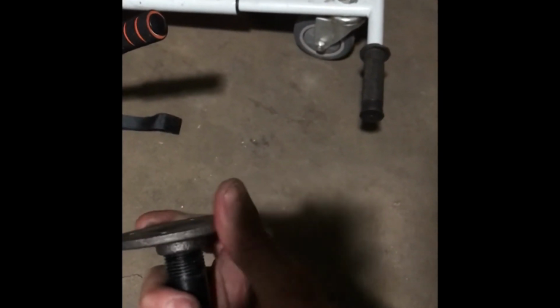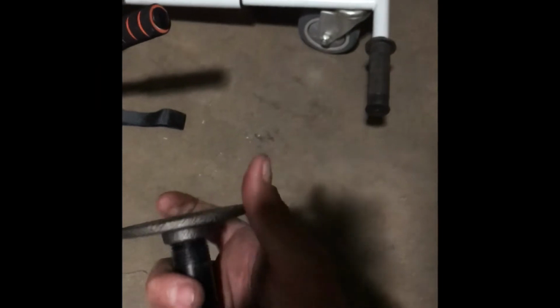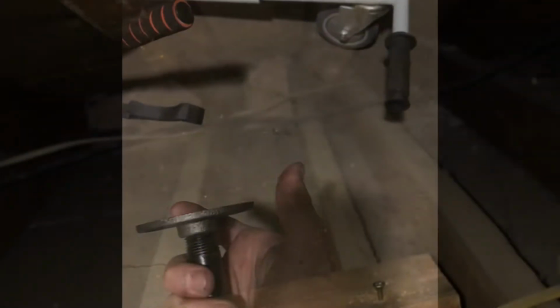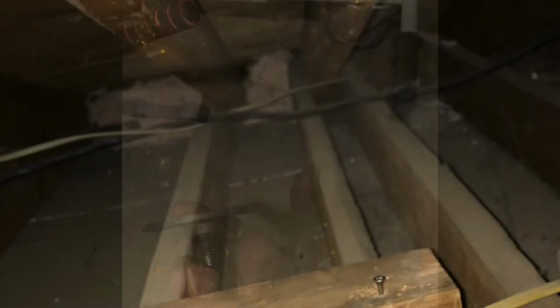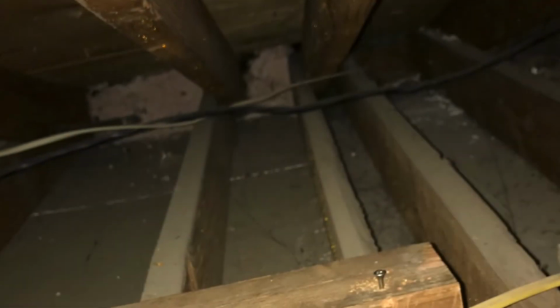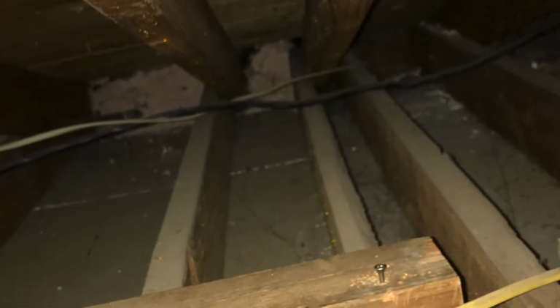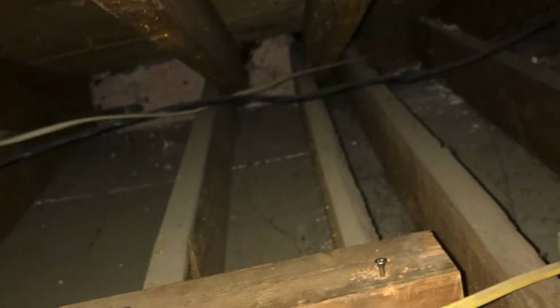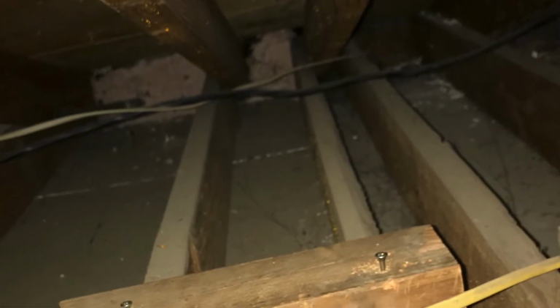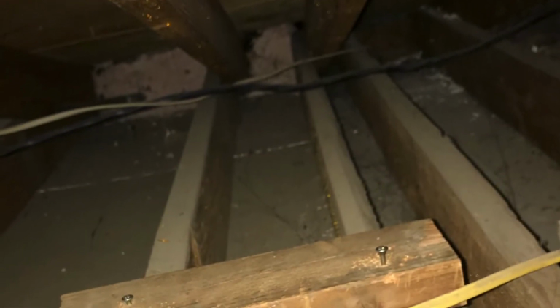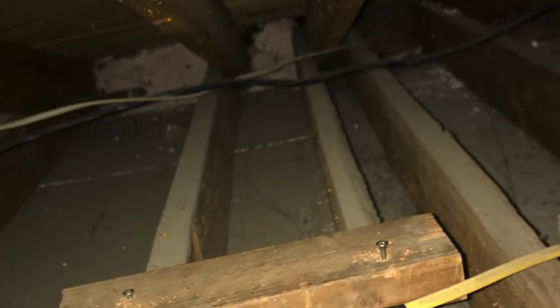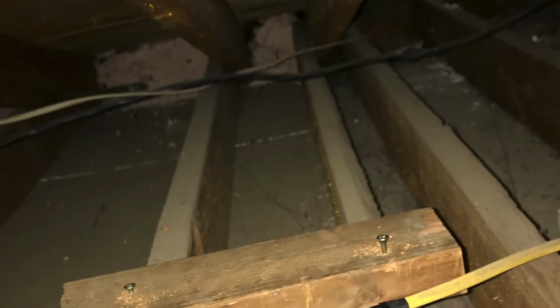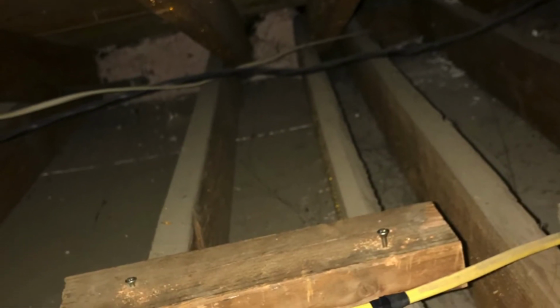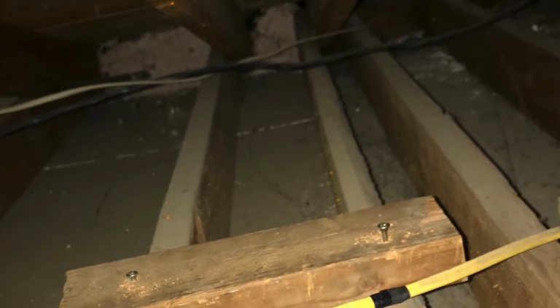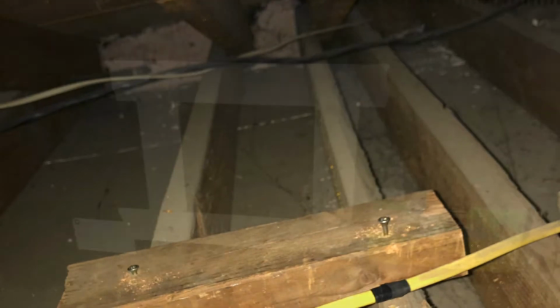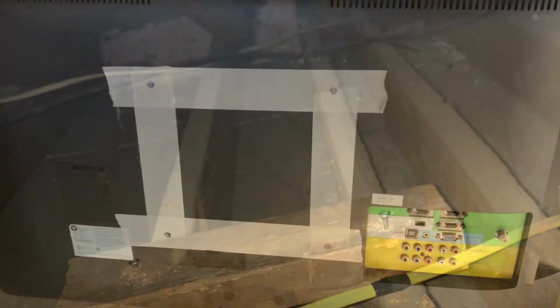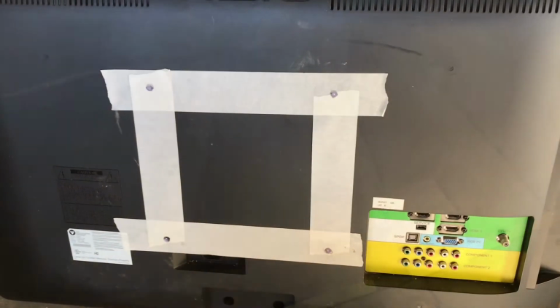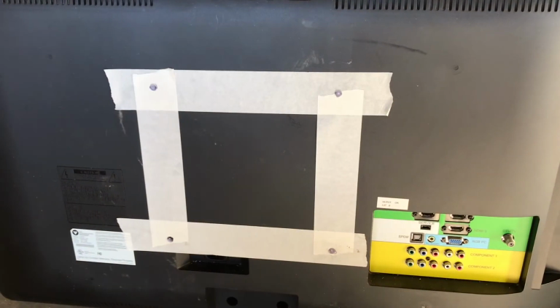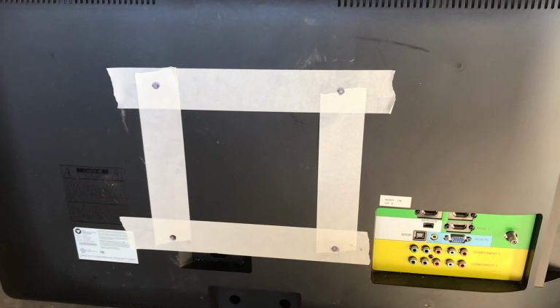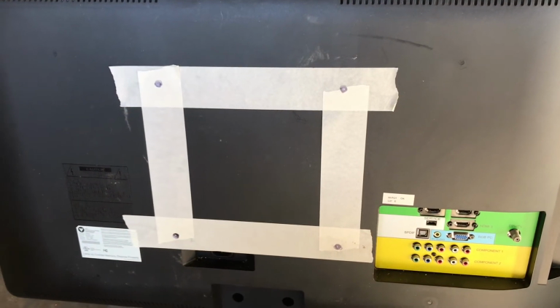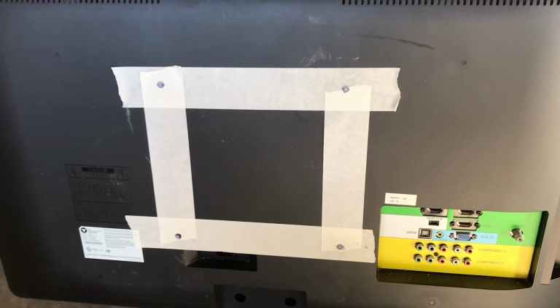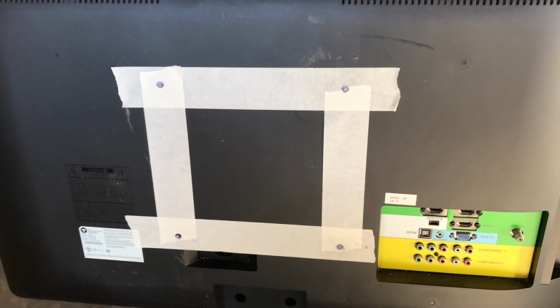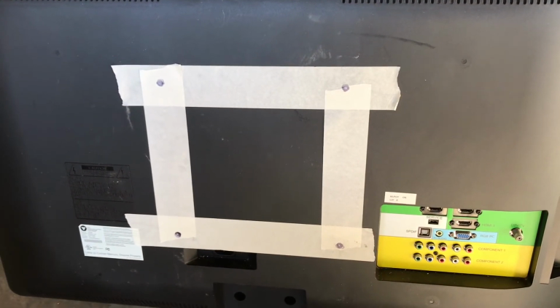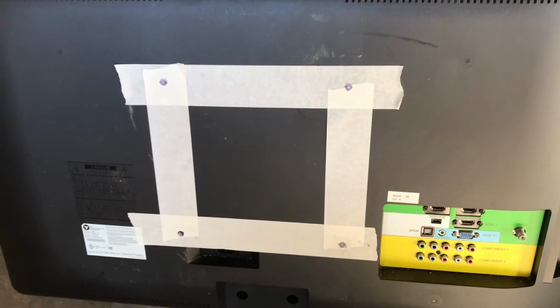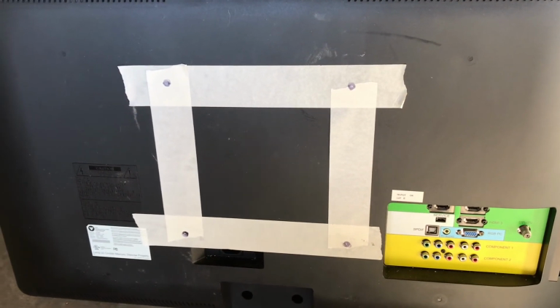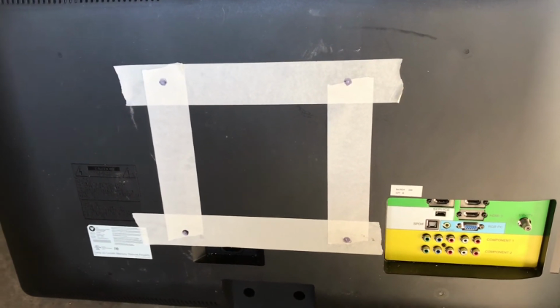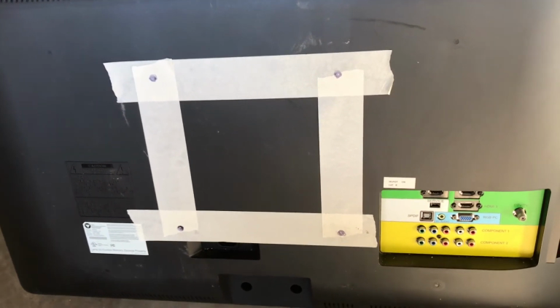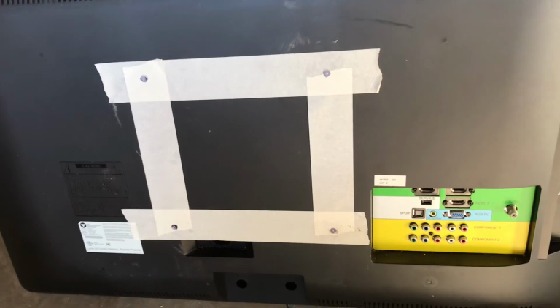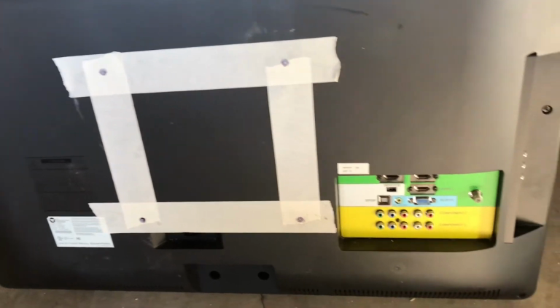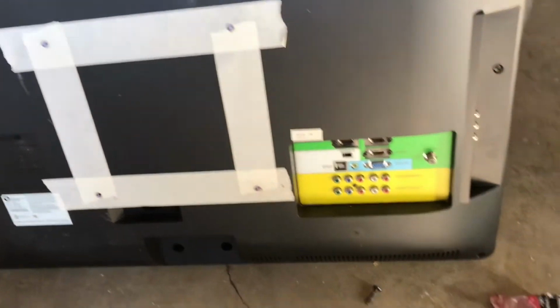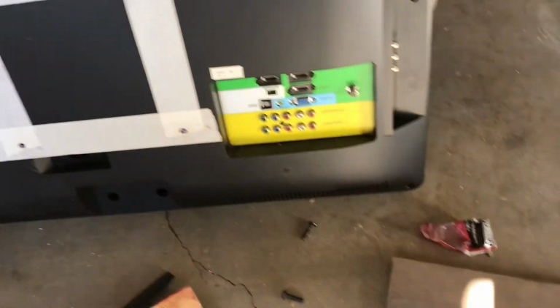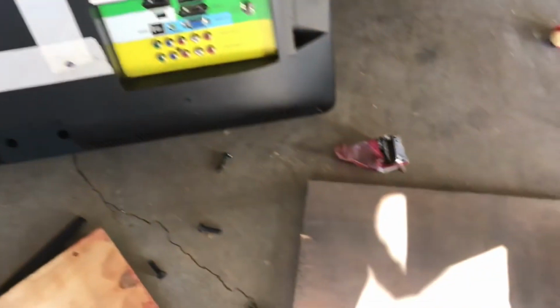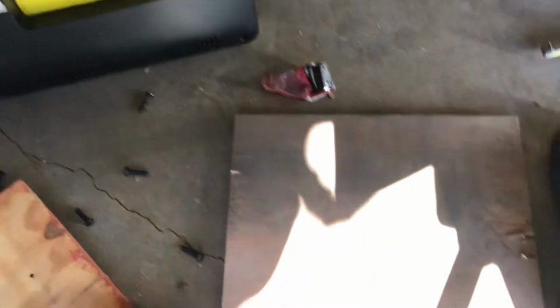I'm gonna go ahead and show you how it looks through the ceiling — what I did, just through the joist here. We're marking off the back of the TV just to get an idea of where to mark it on the wood.